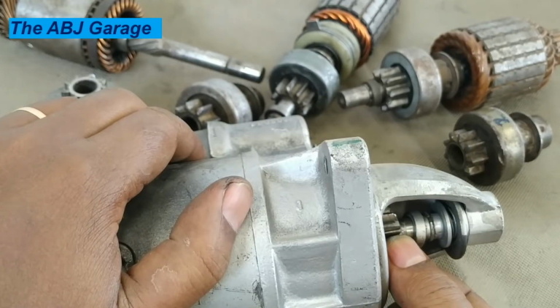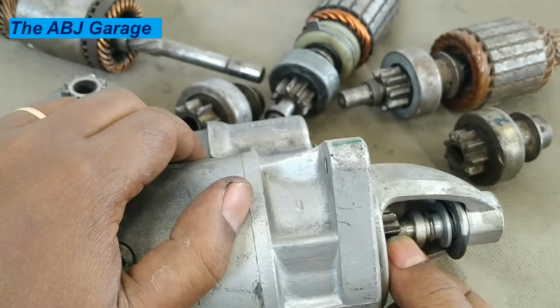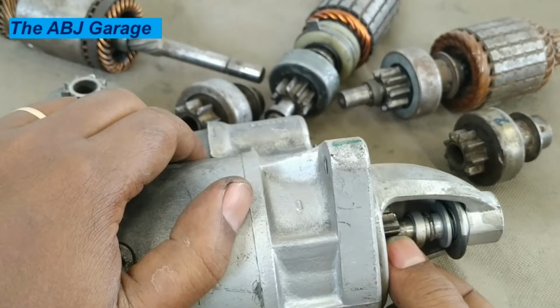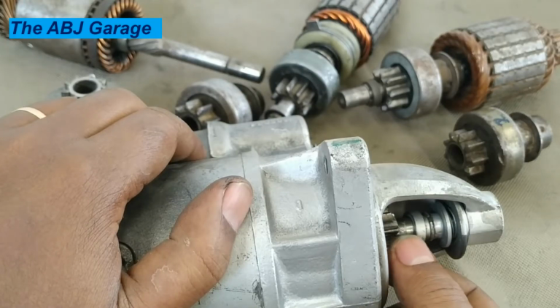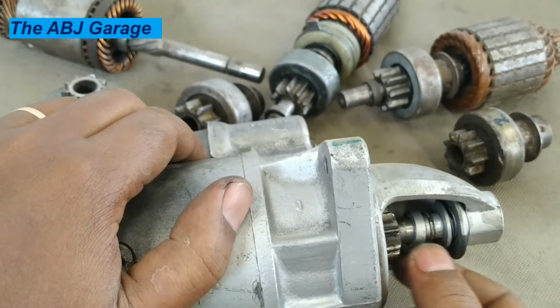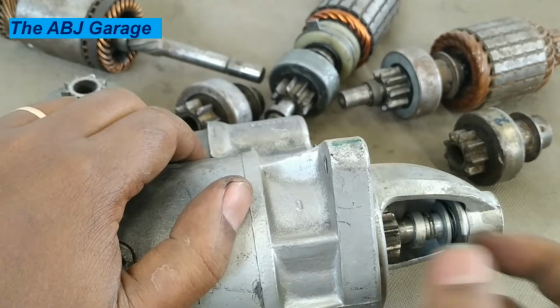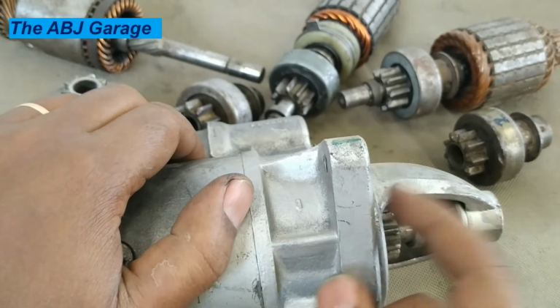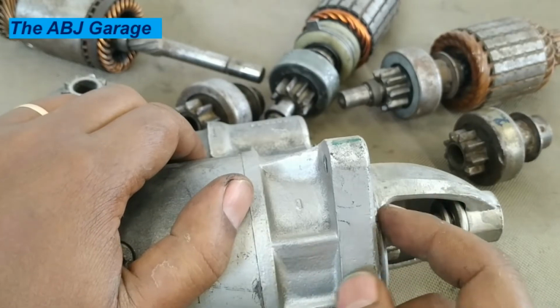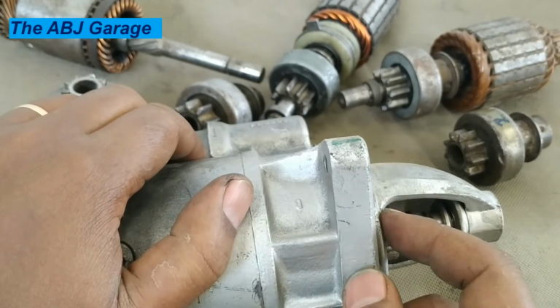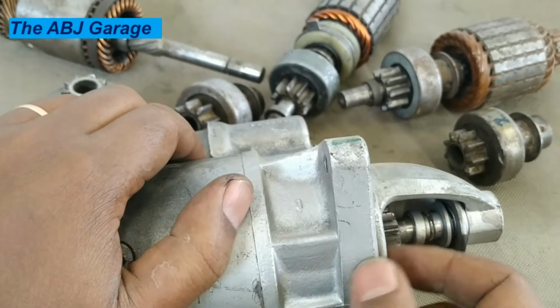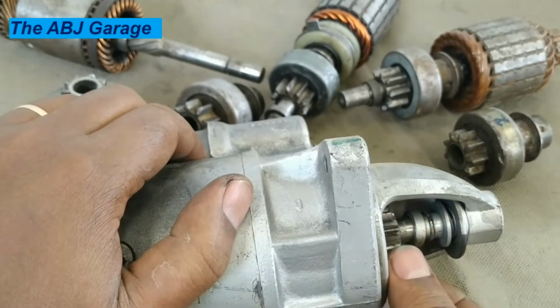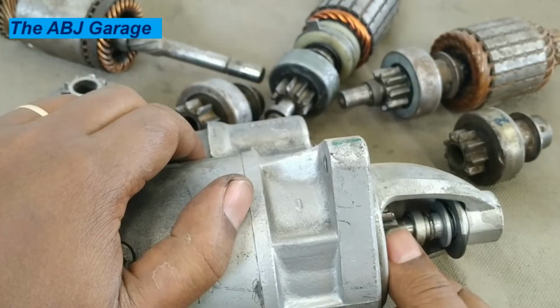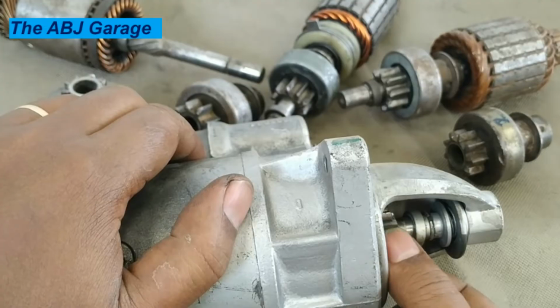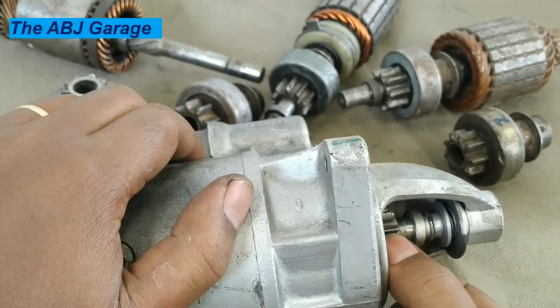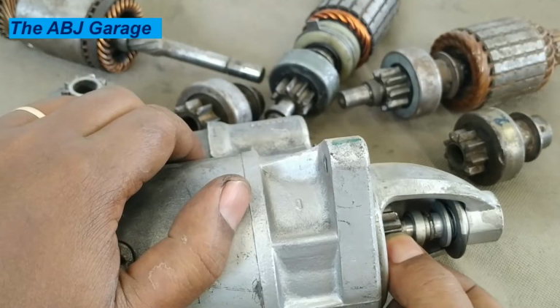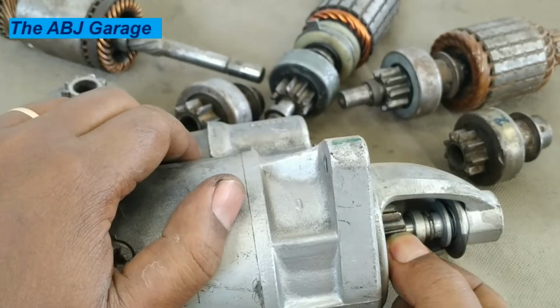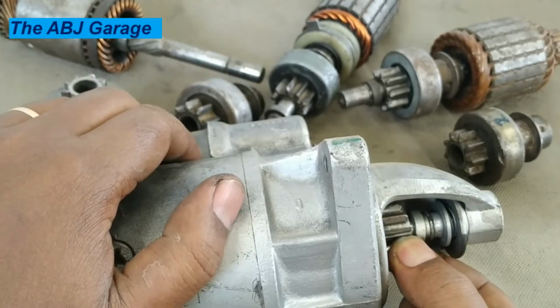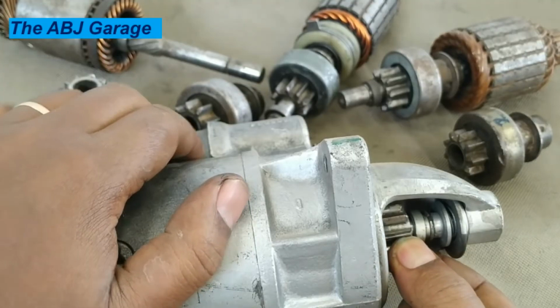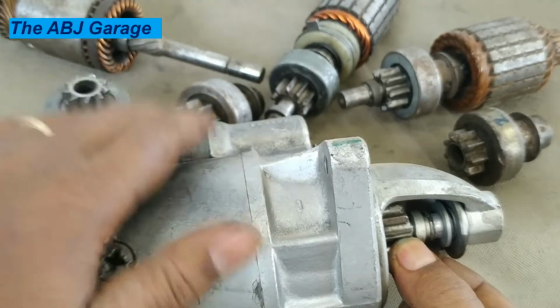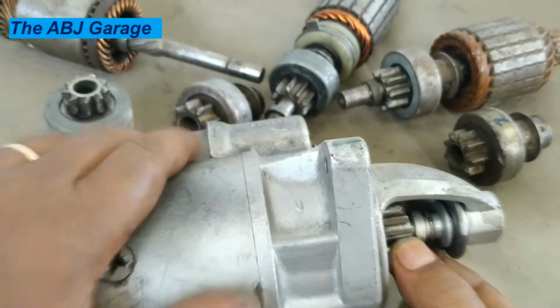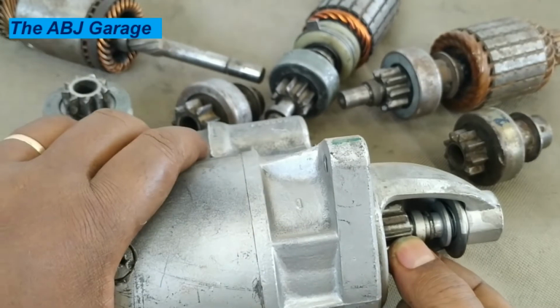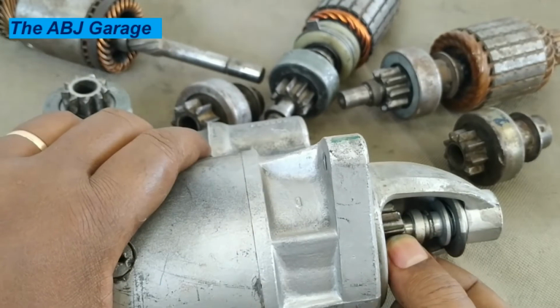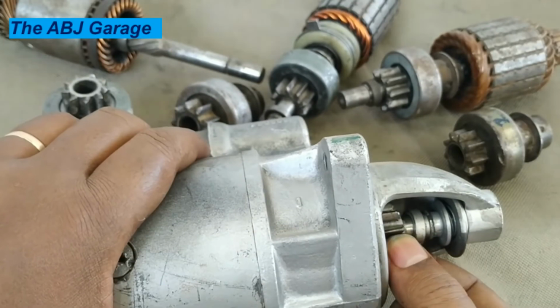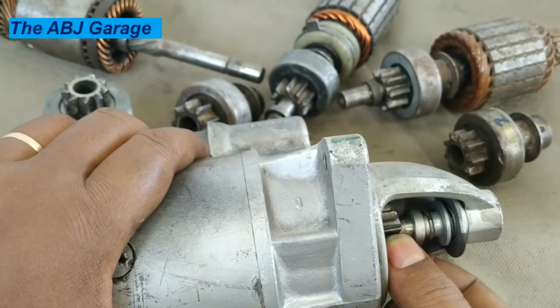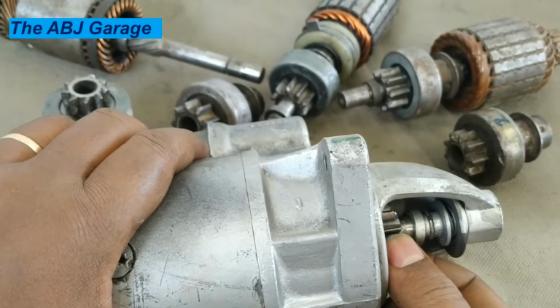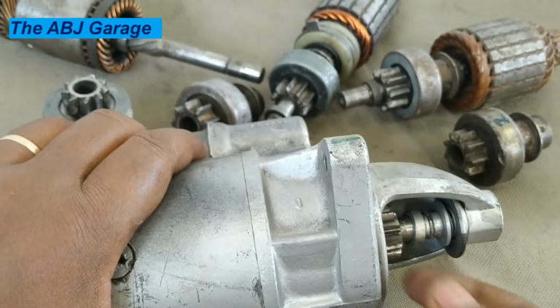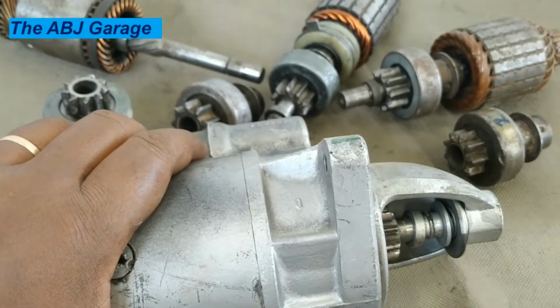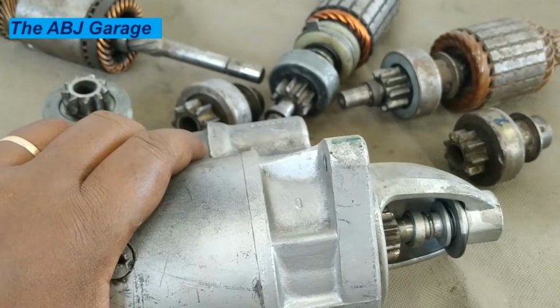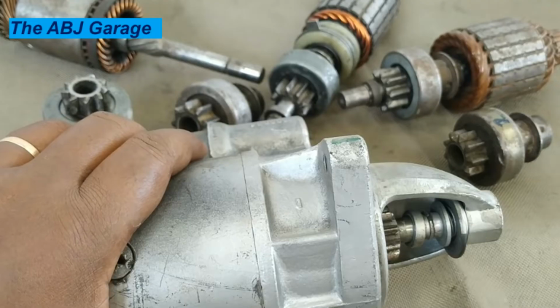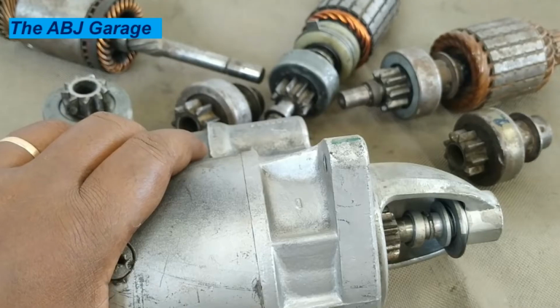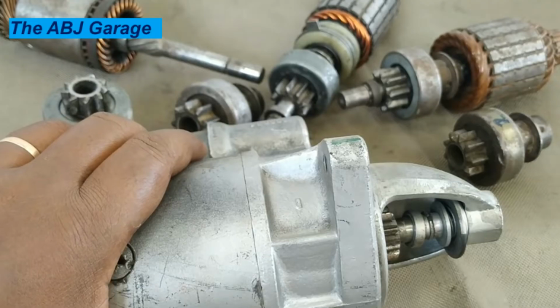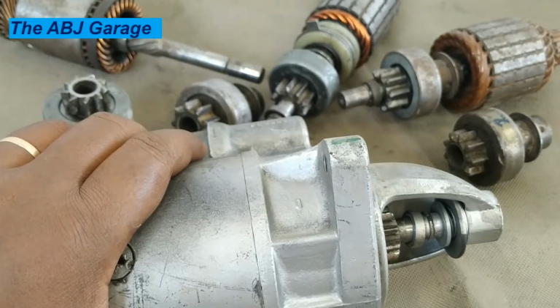When the flywheel is trying to drive the starter motor pinion, it will disconnect power flow so that it can protect the starter motor assembly from getting damaged by the high speed.